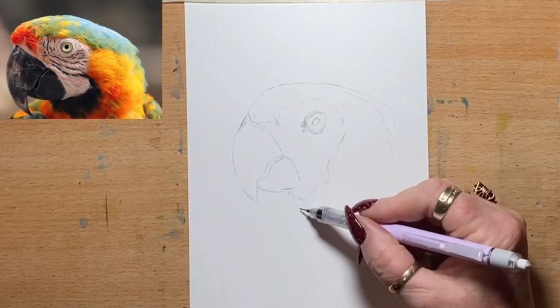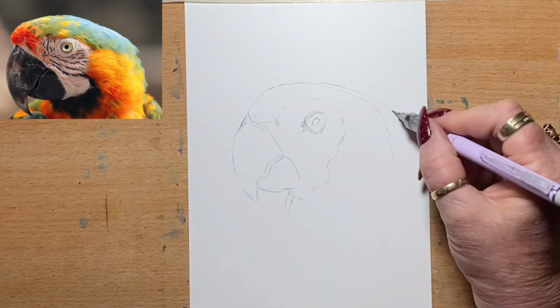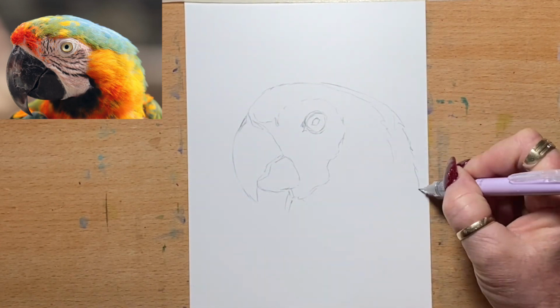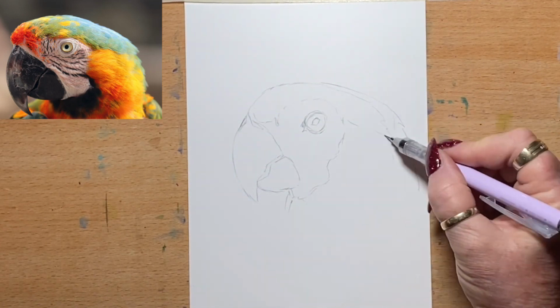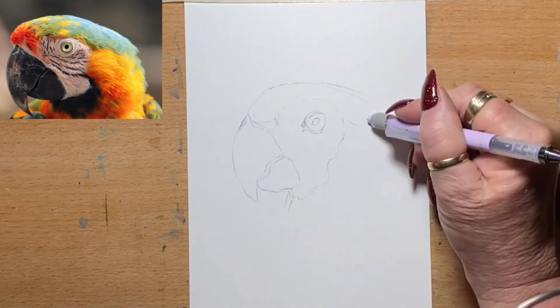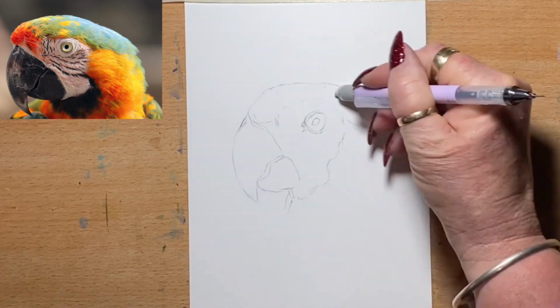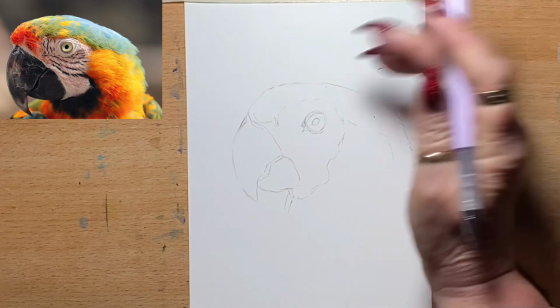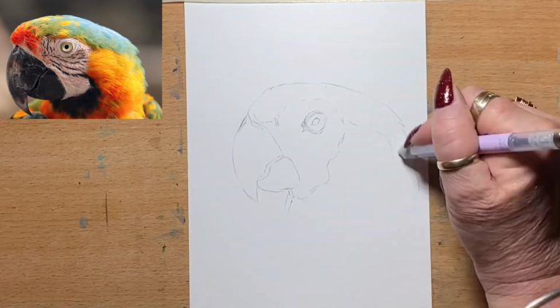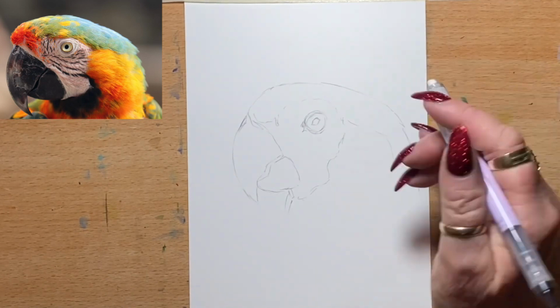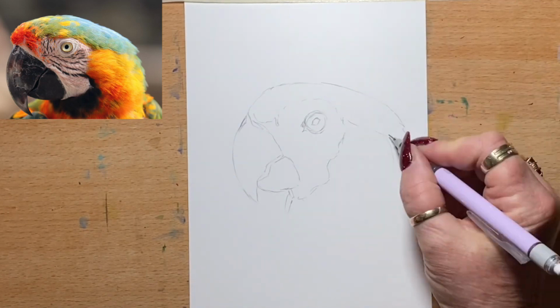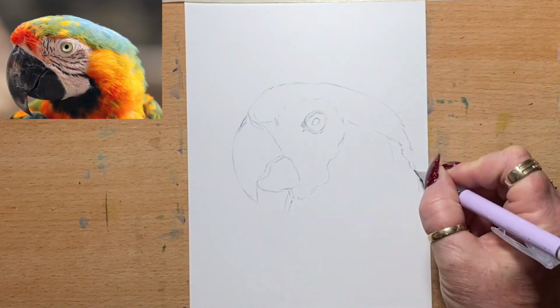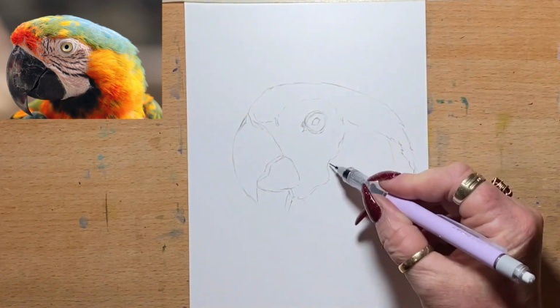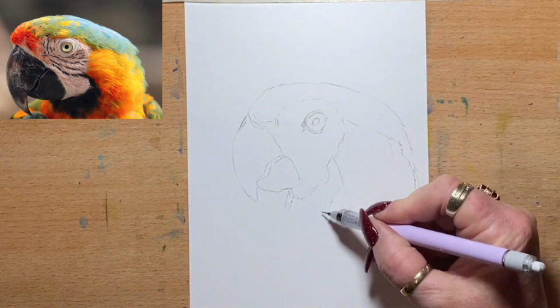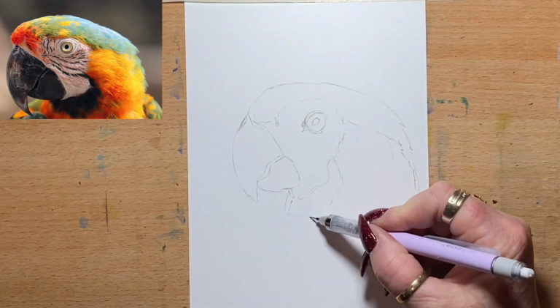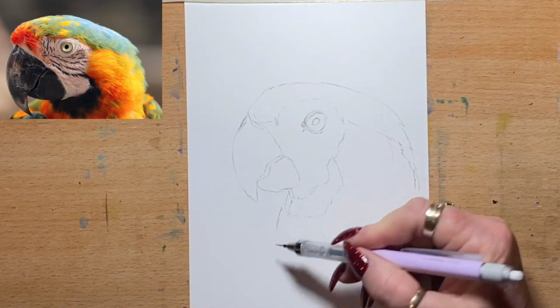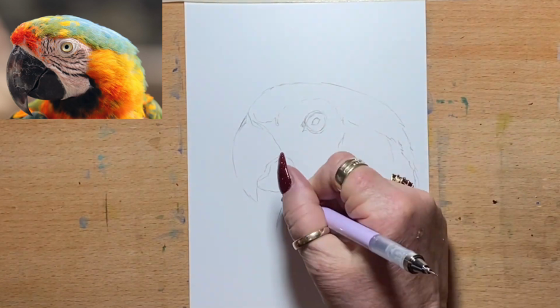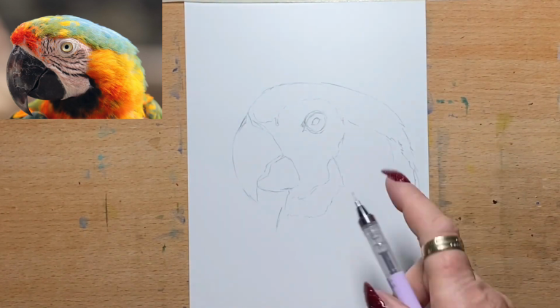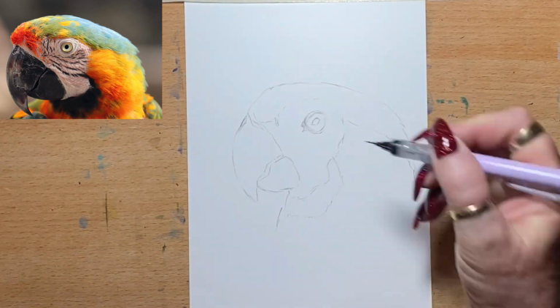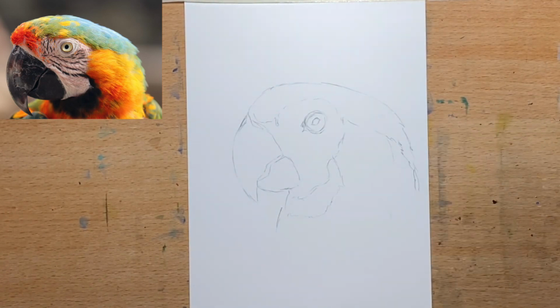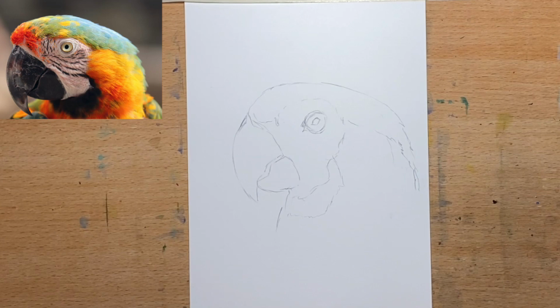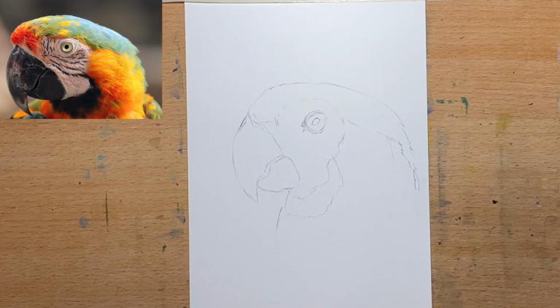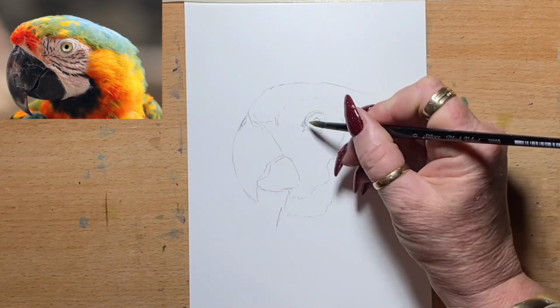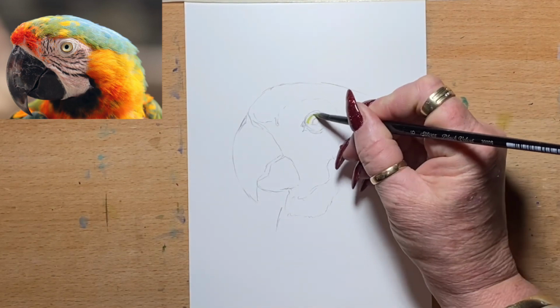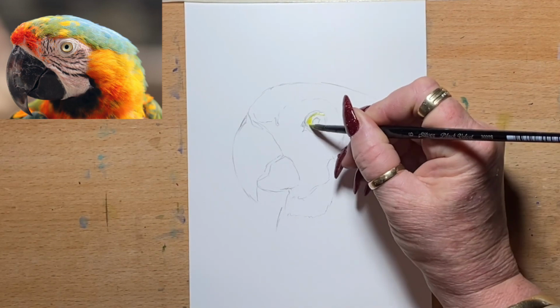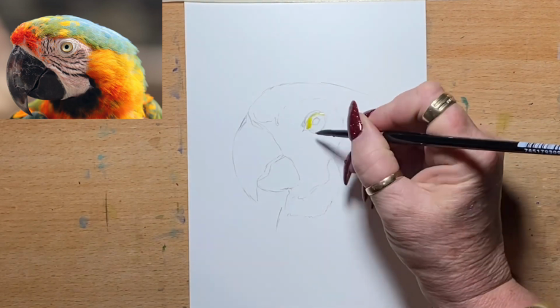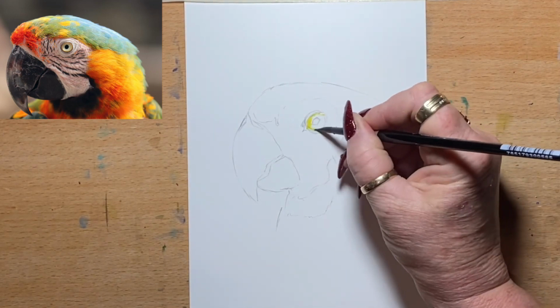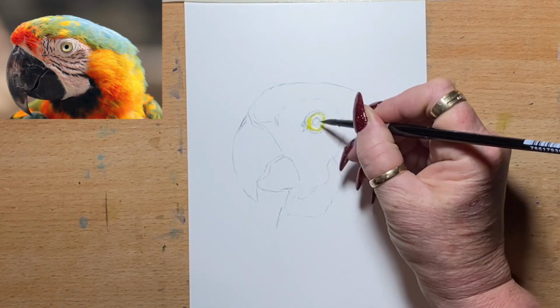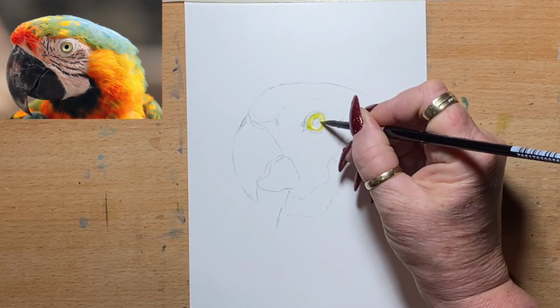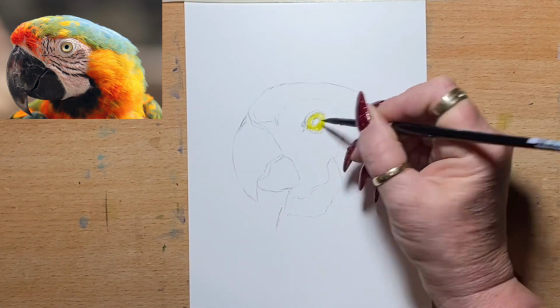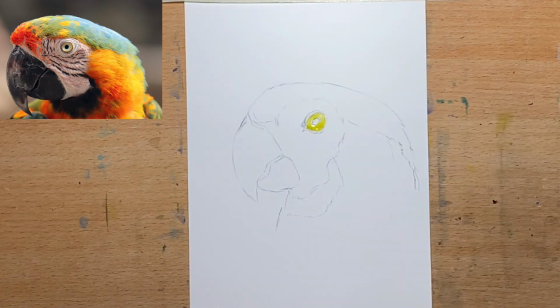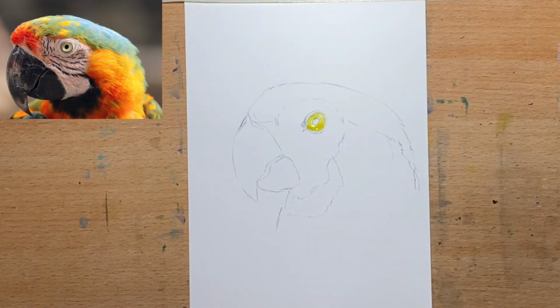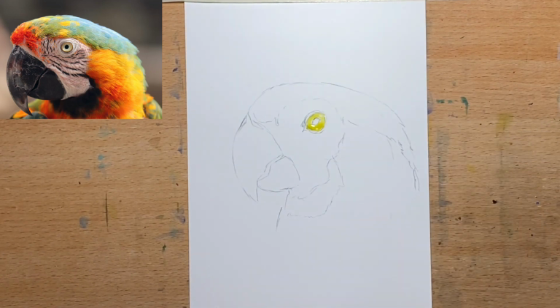So I'll get into this drawing and painting for you. I hope you enjoy this video. Now I've pretty much finished the base sketch, I'm going to add in my lightest tones first.